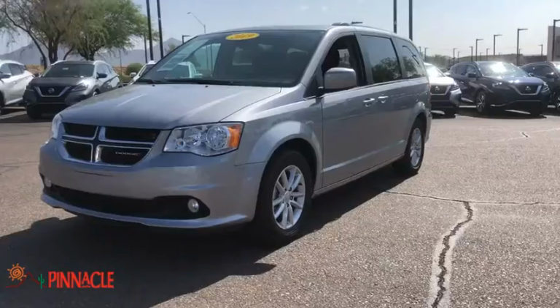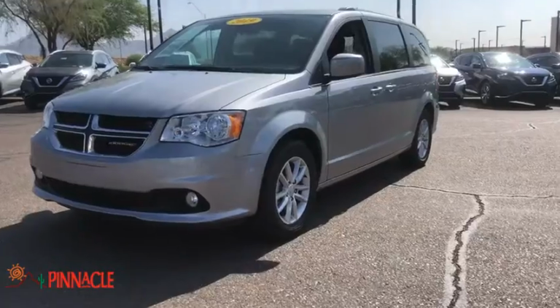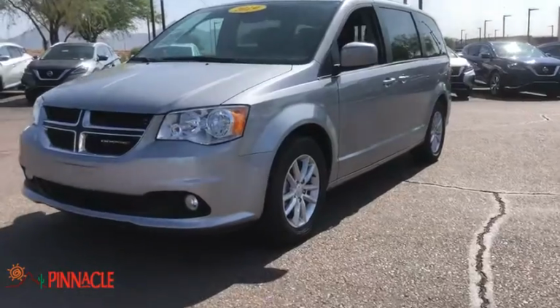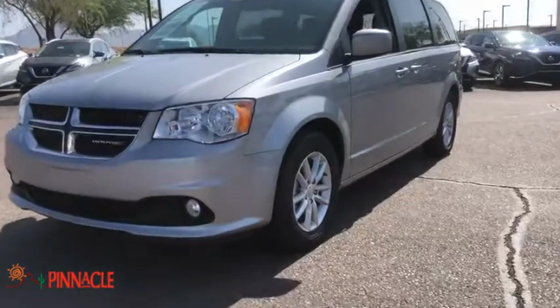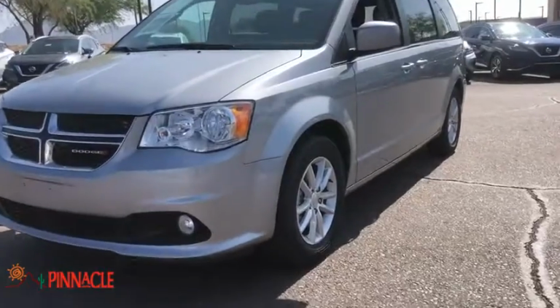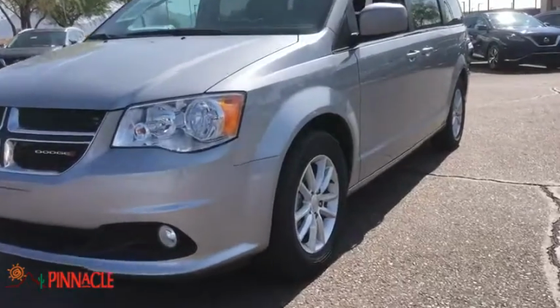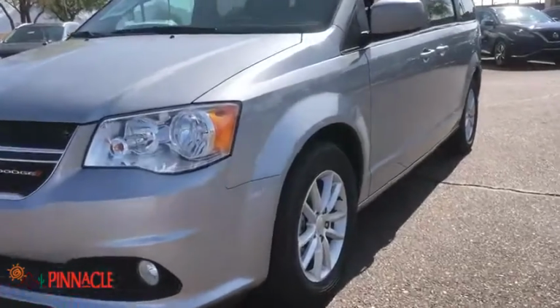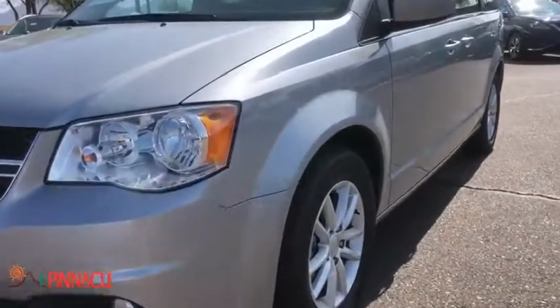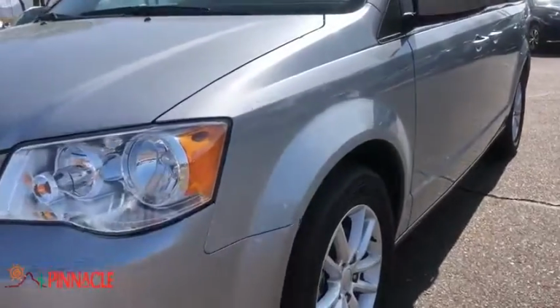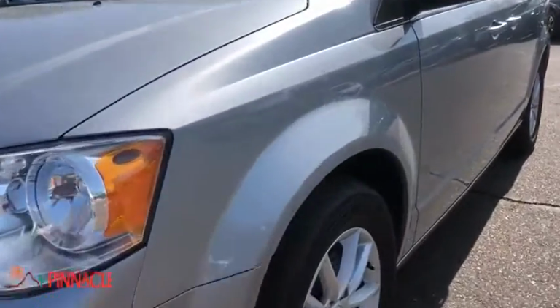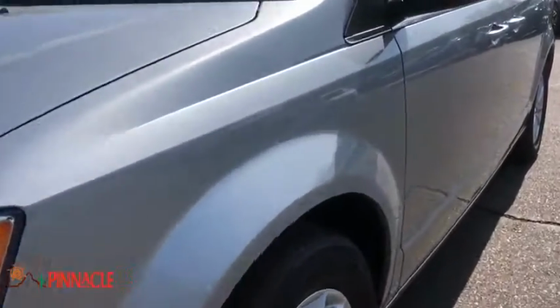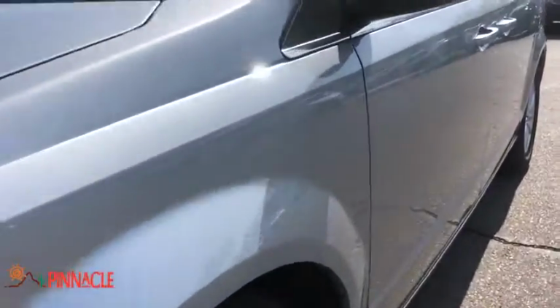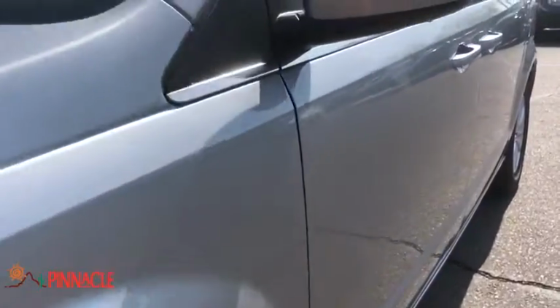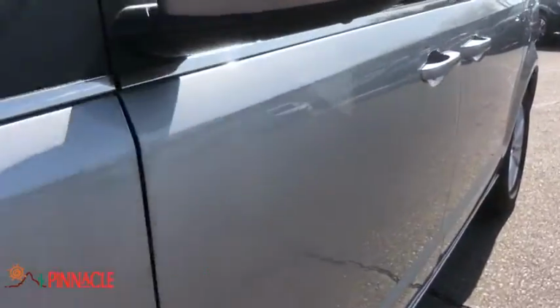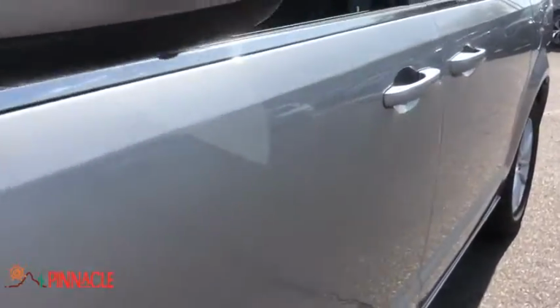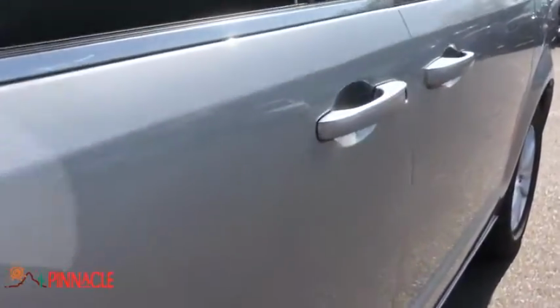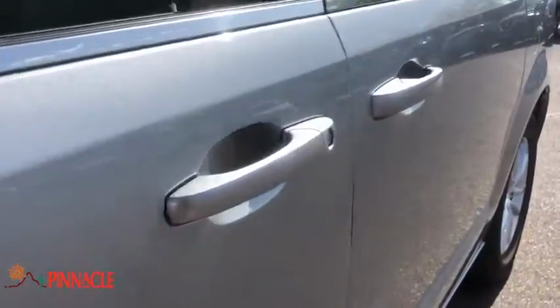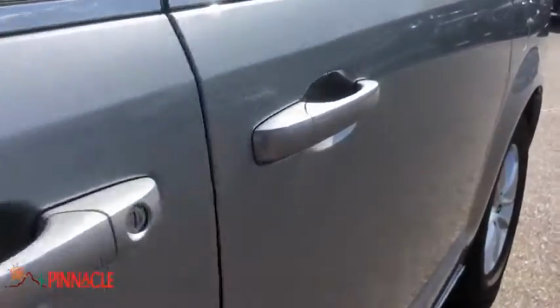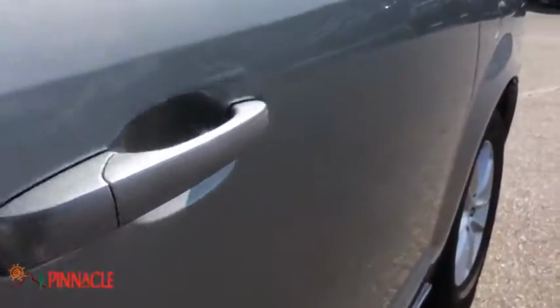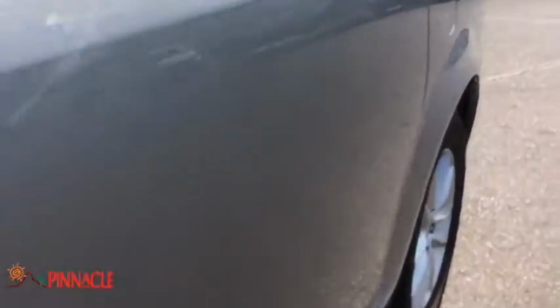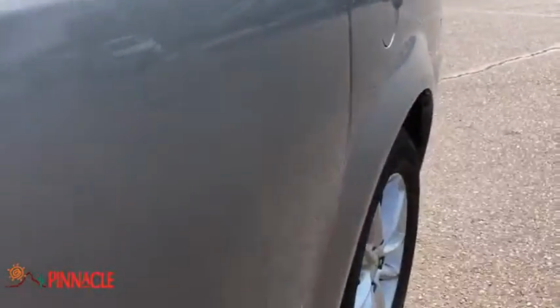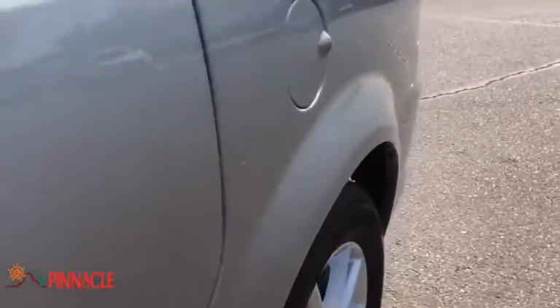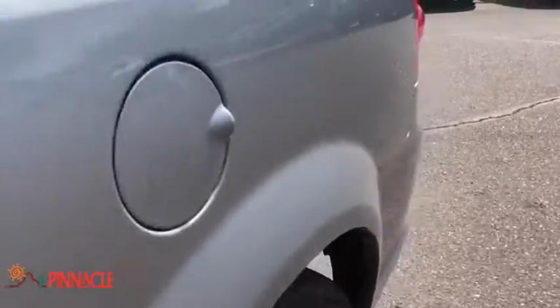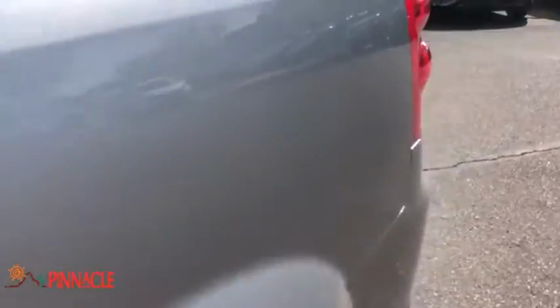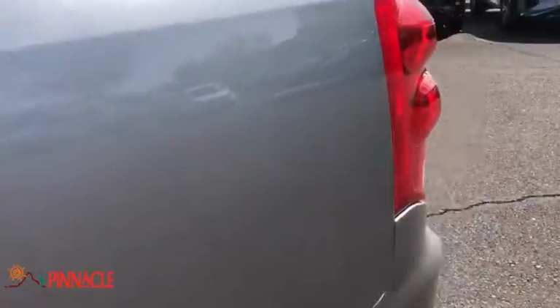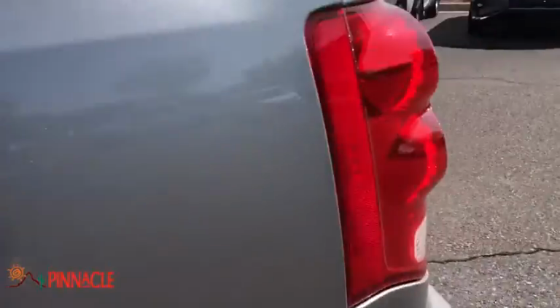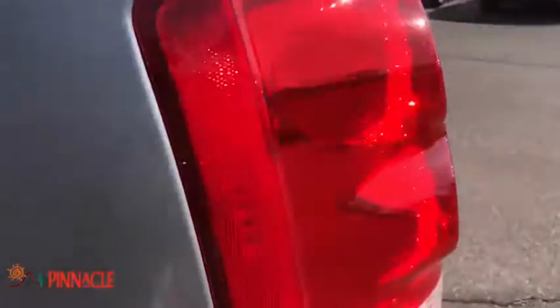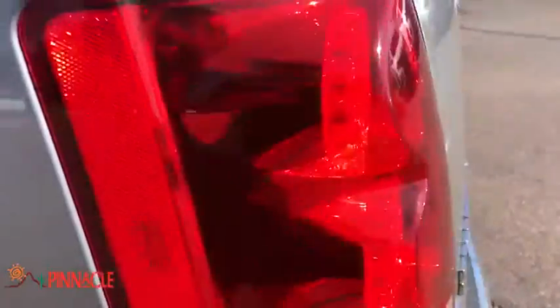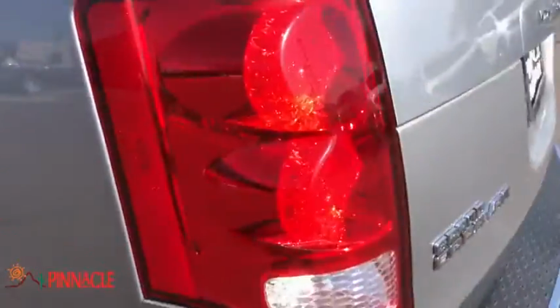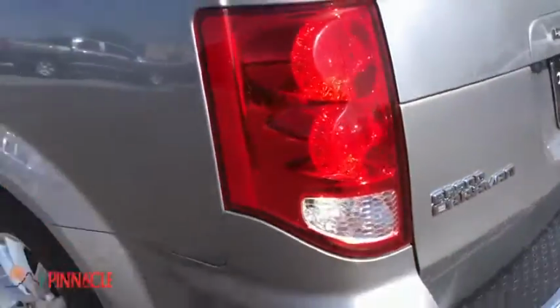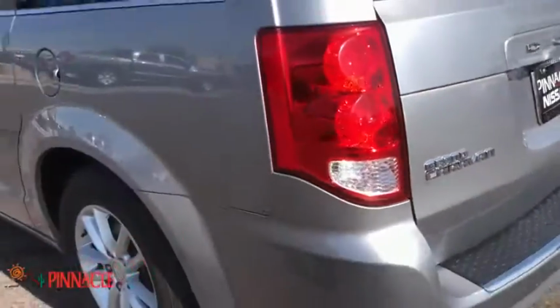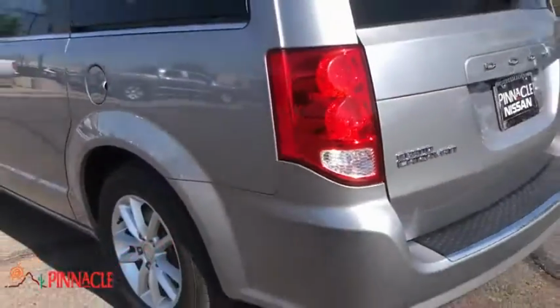Looking for the right vehicle? Check out the 2019 Dodge Grand Caravan. The Dodge Grand Caravan received the government's highest front and side crash rating of five stars.